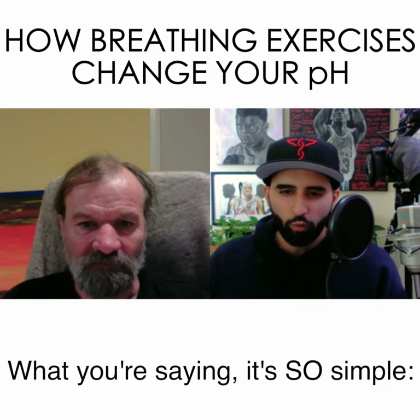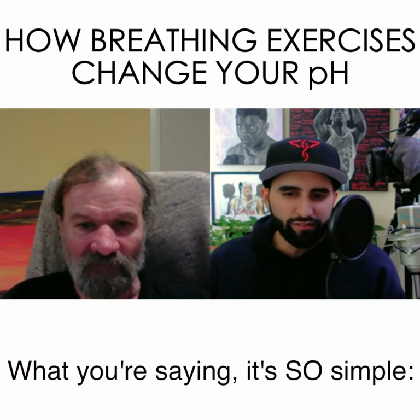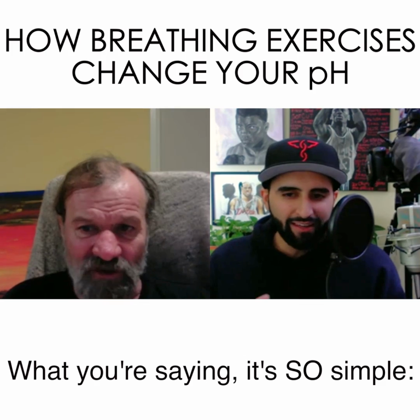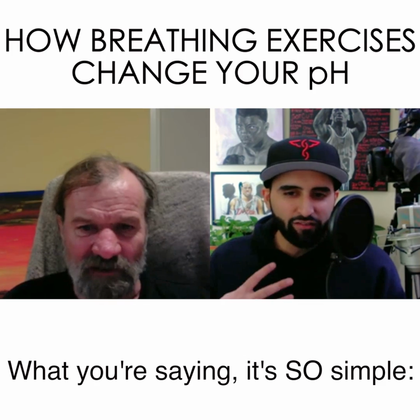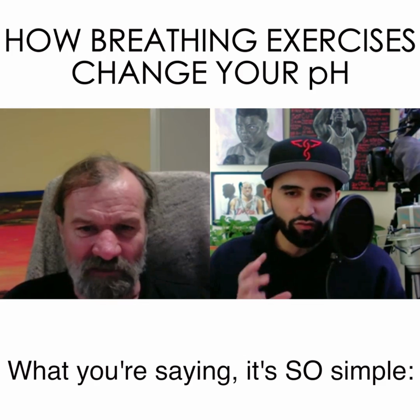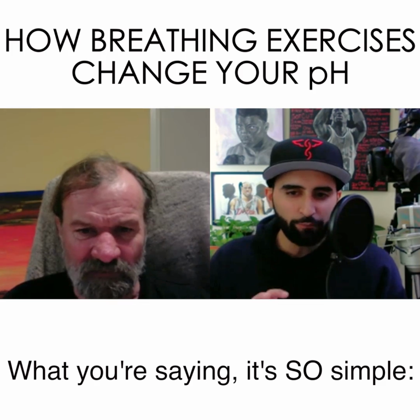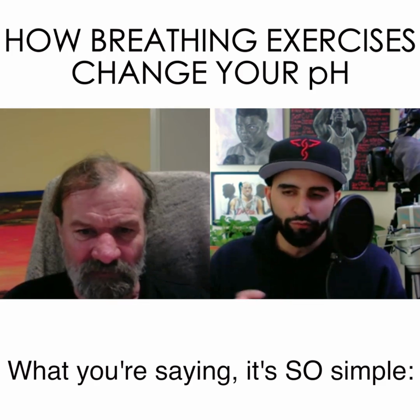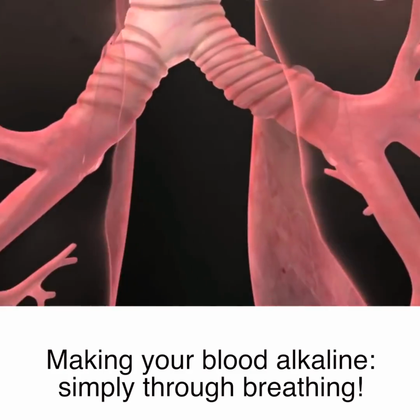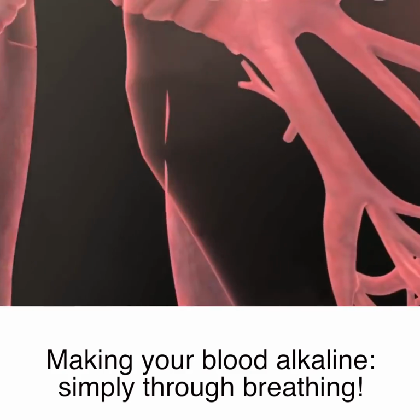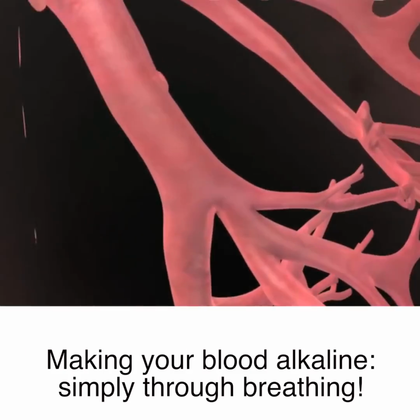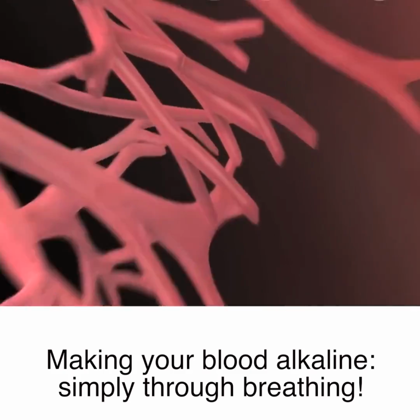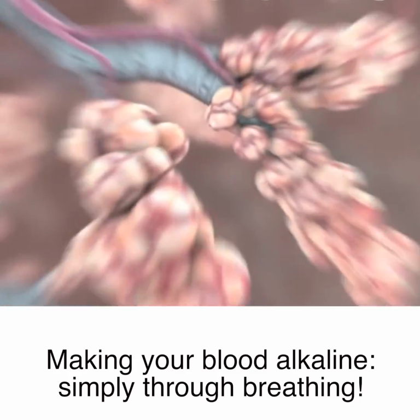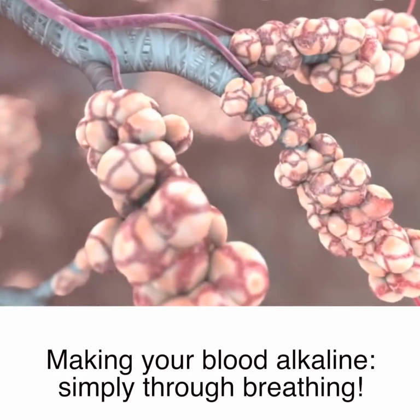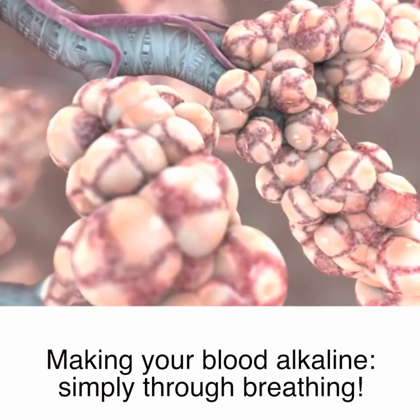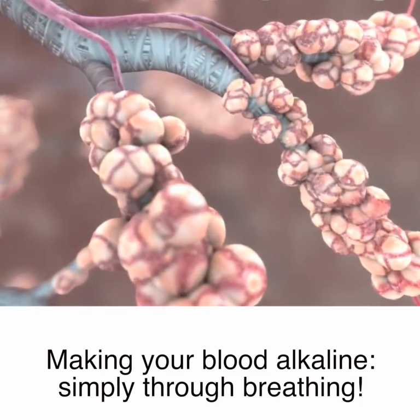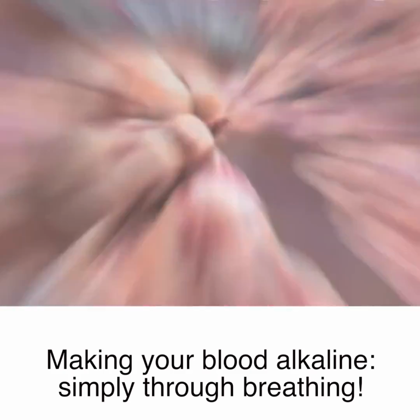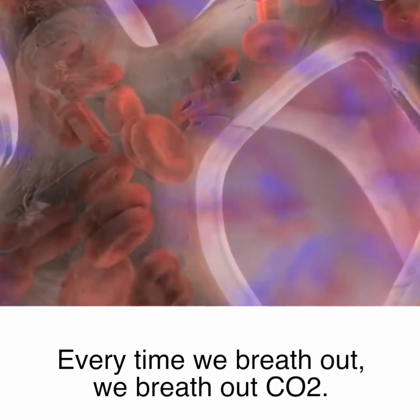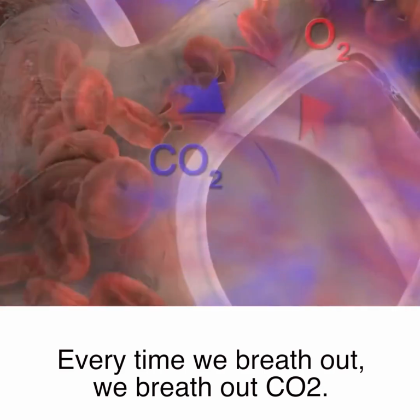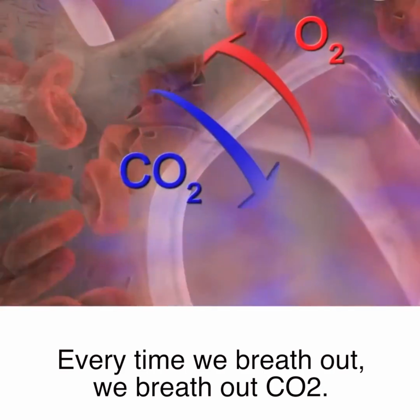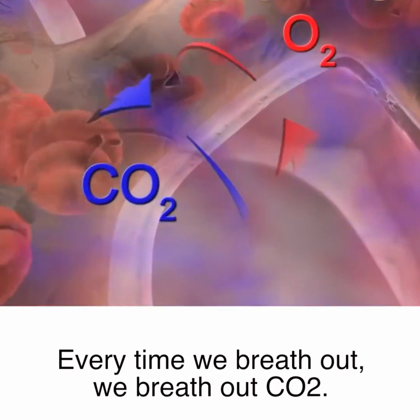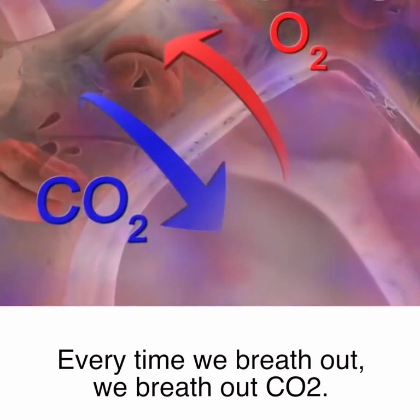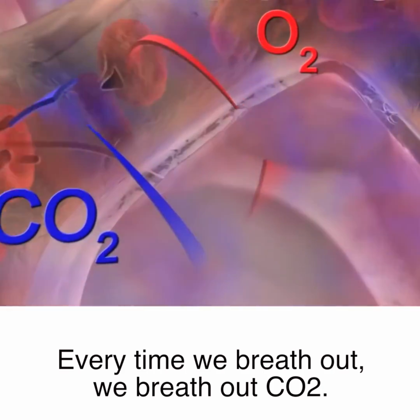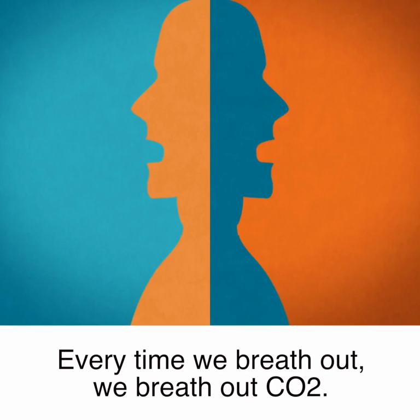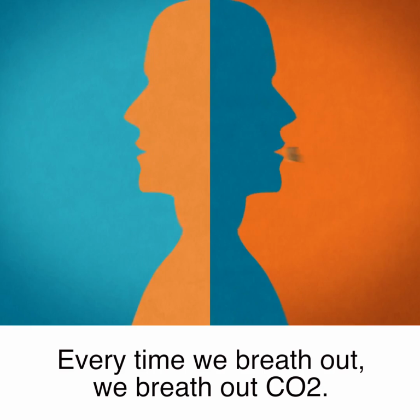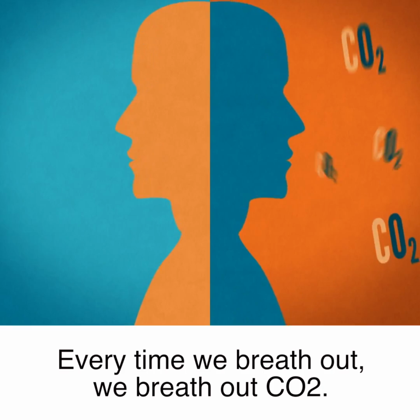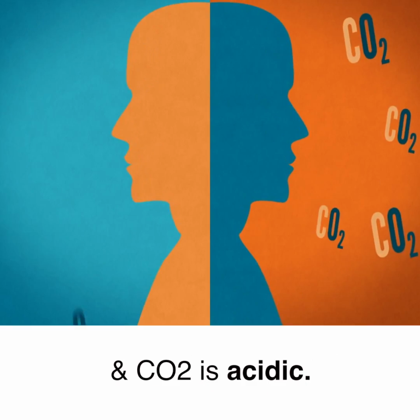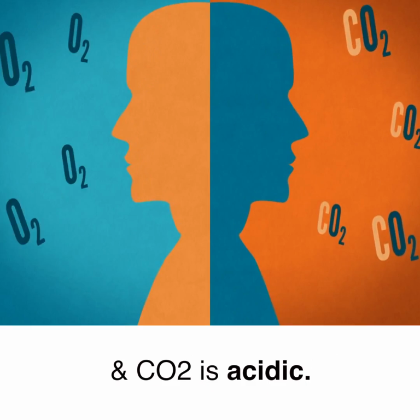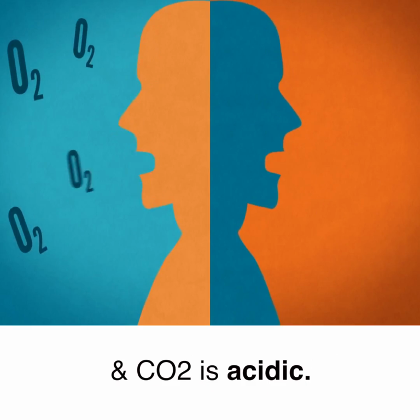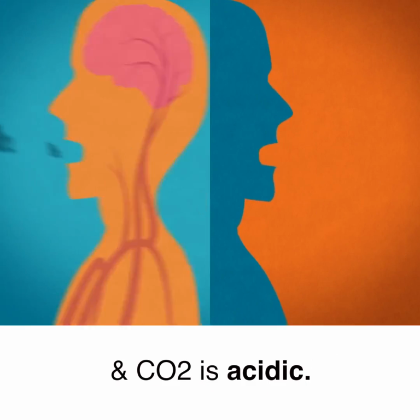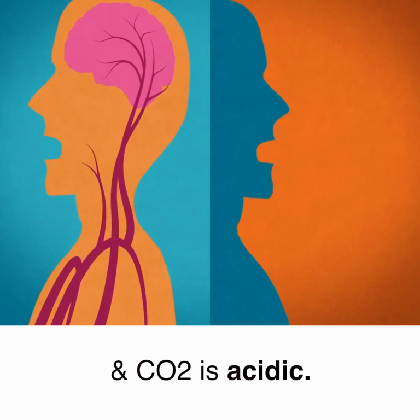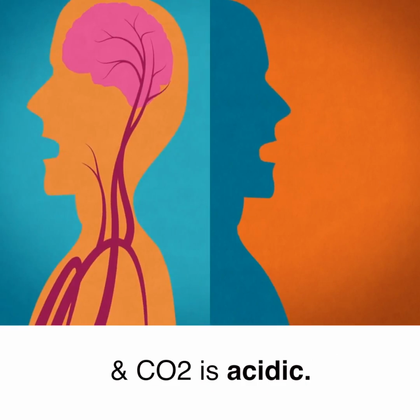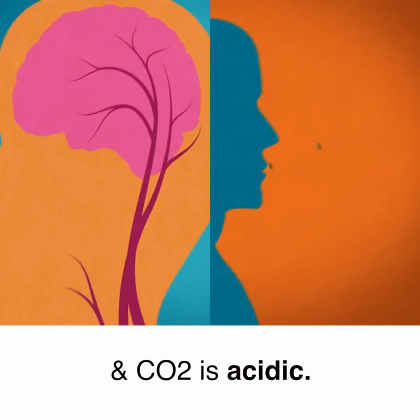What you're saying, it's so simple. Making your blood alkaline is simply through breathing. Every time we breathe out, we breathe out carbon dioxide, and carbon dioxide is acidic.